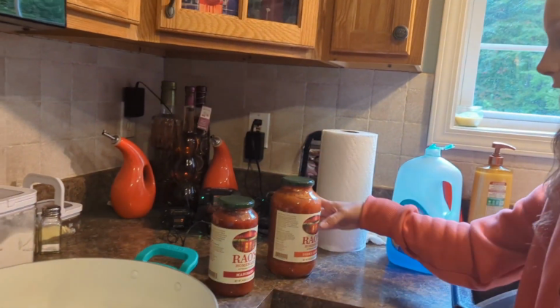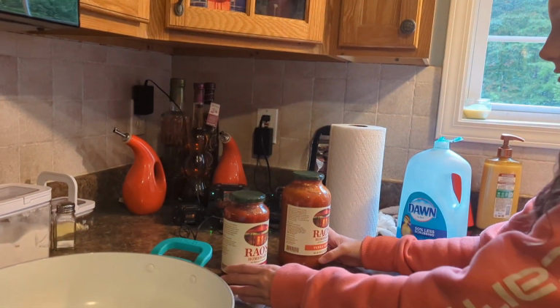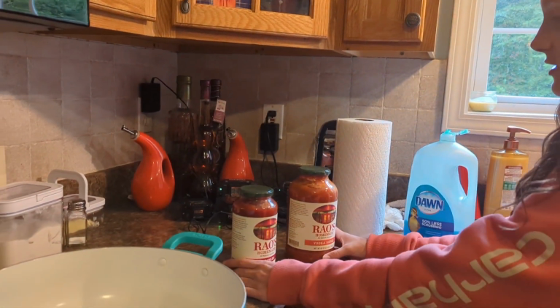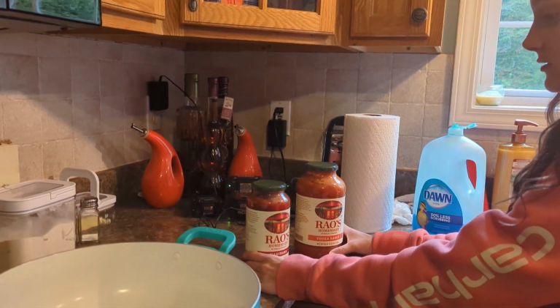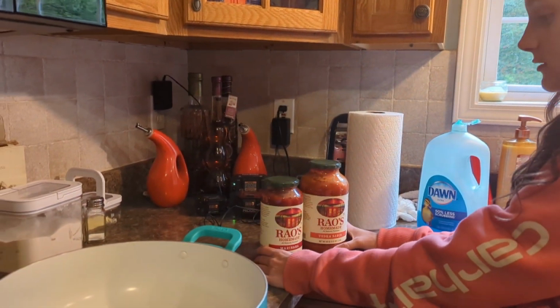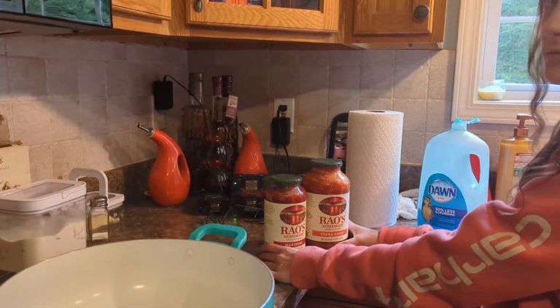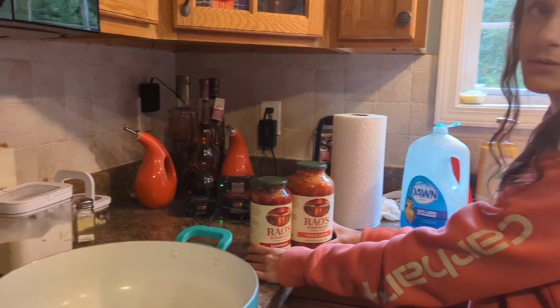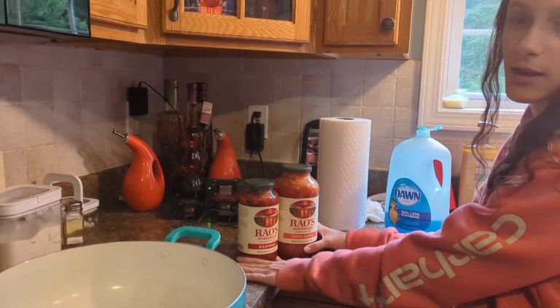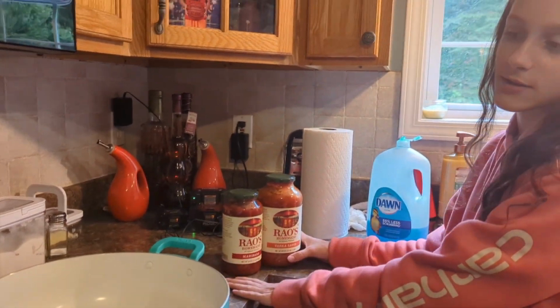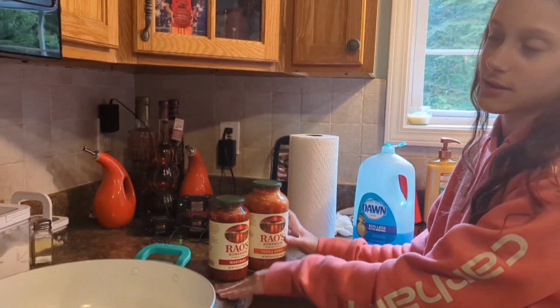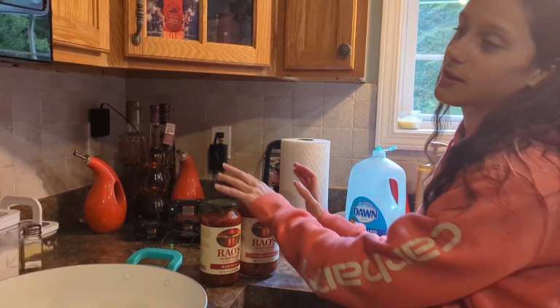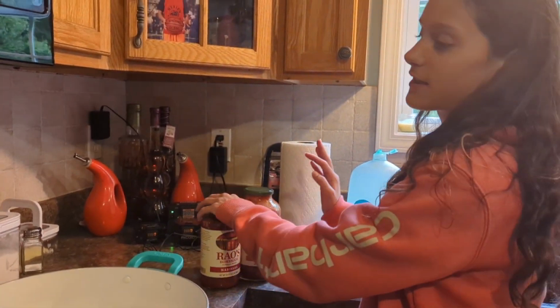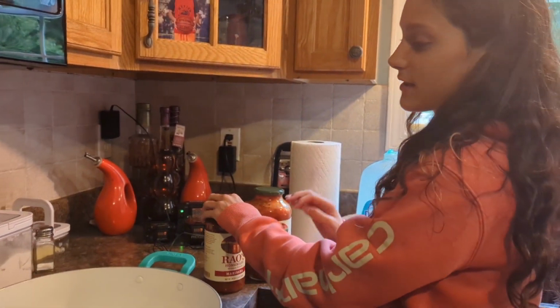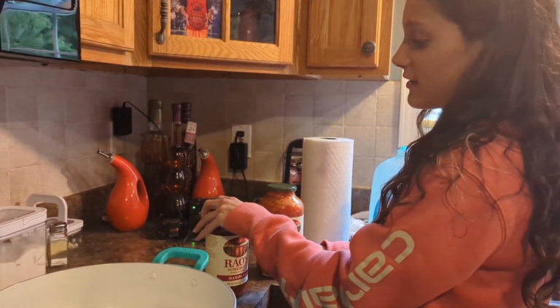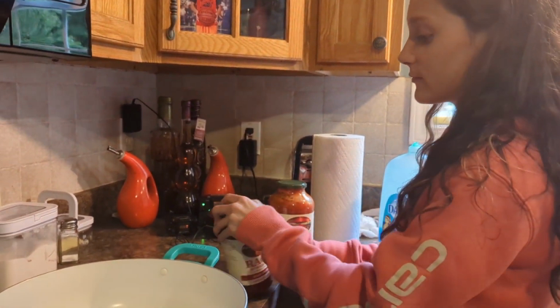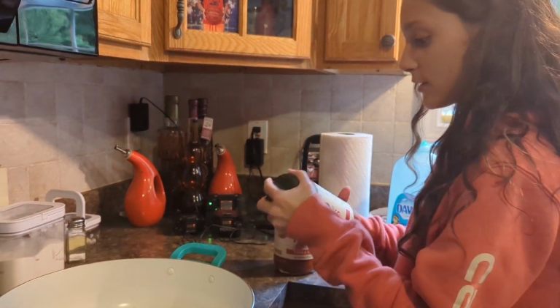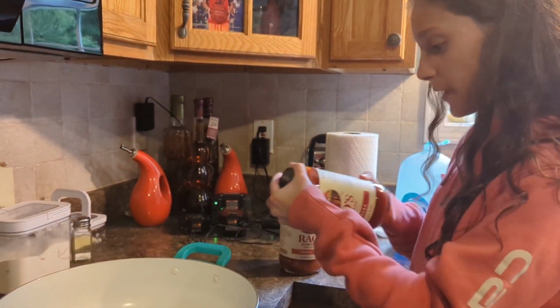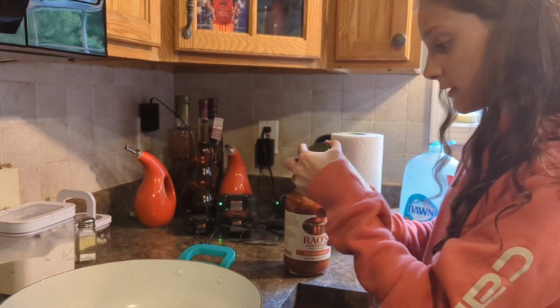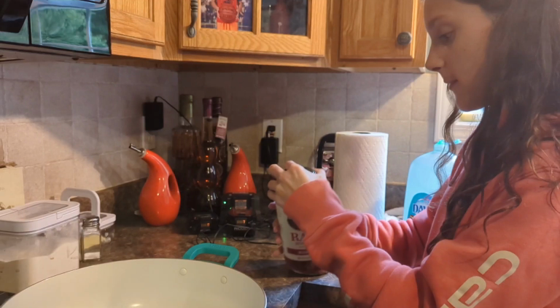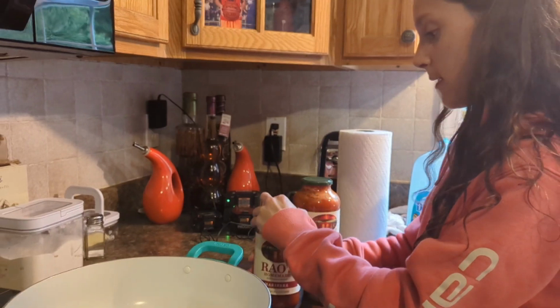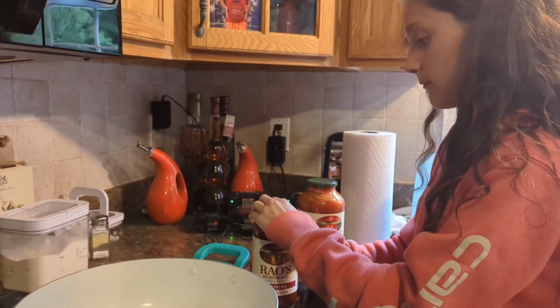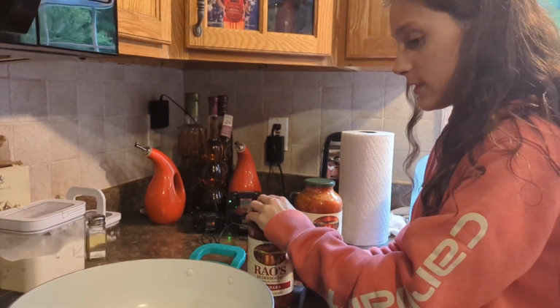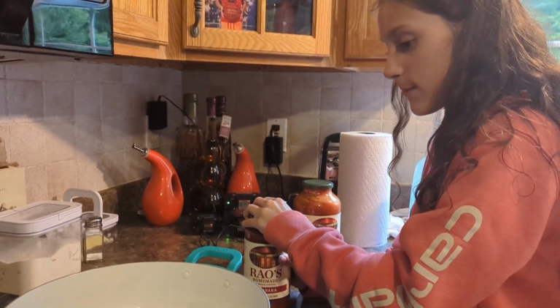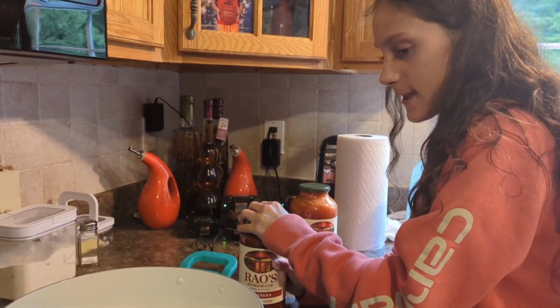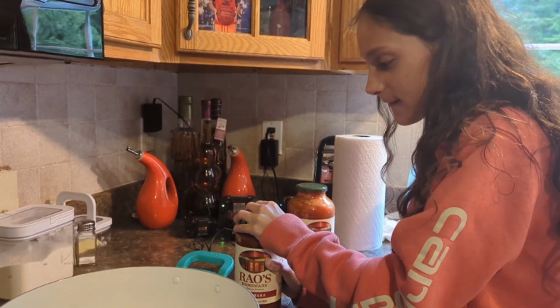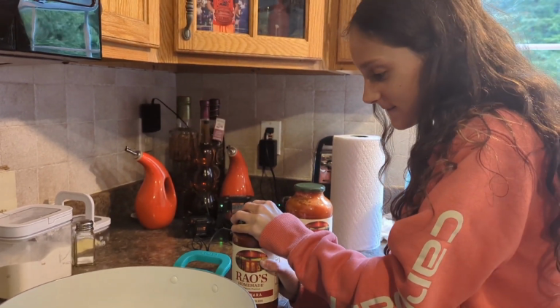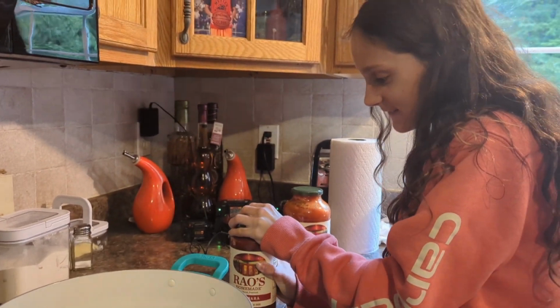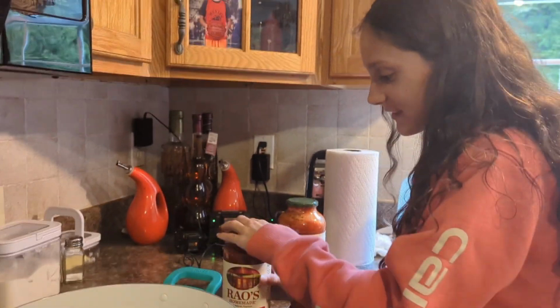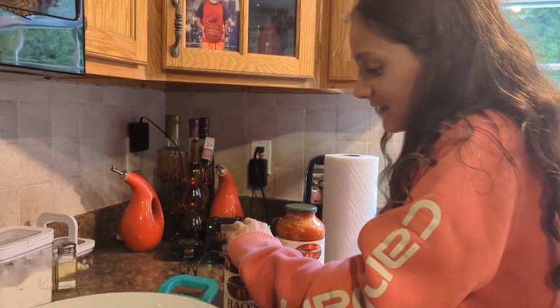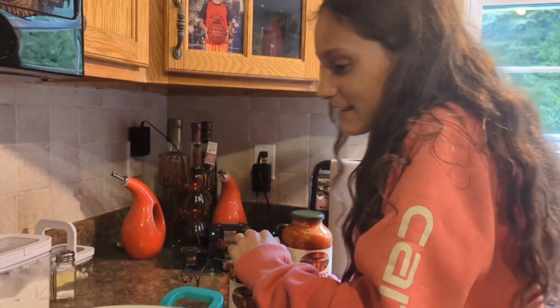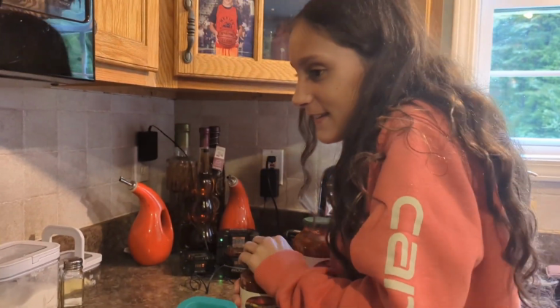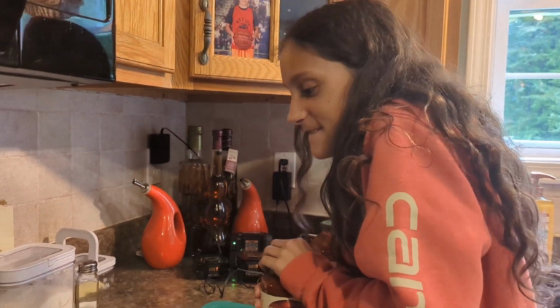We got these two sauces and we're going to mix them up in the pan. I use both.